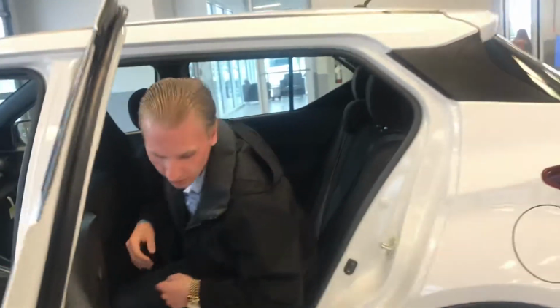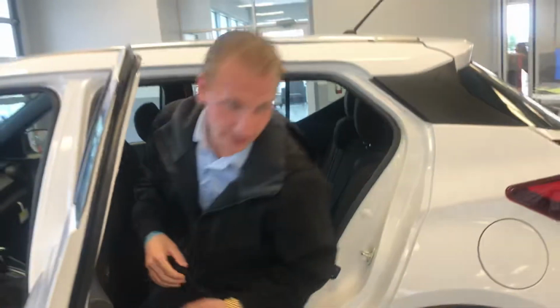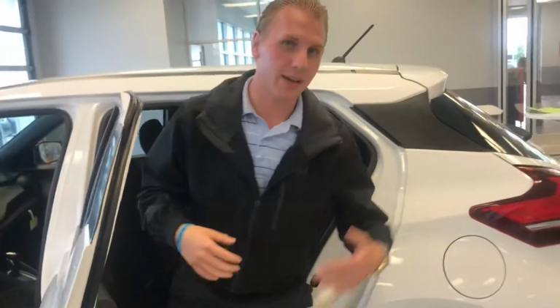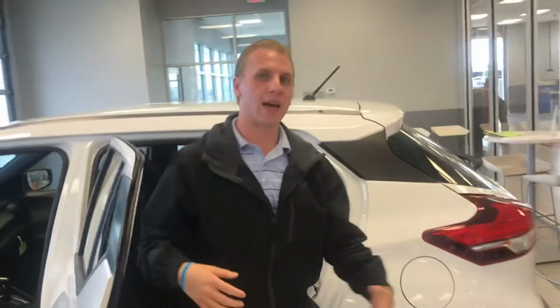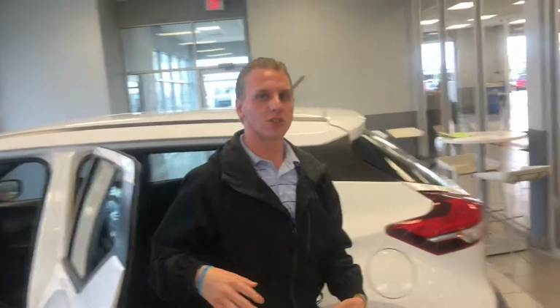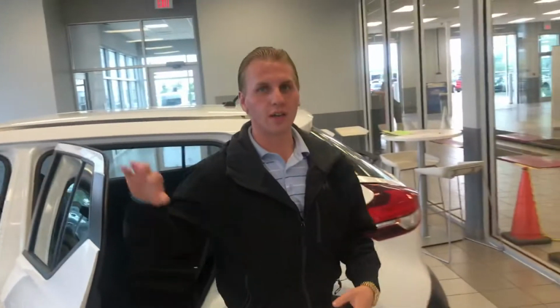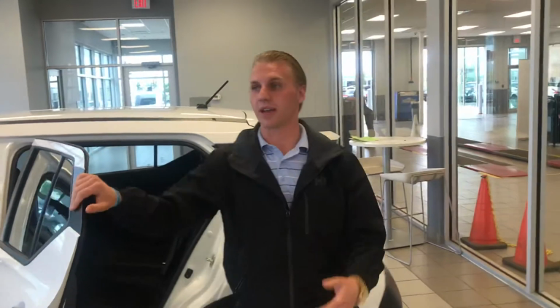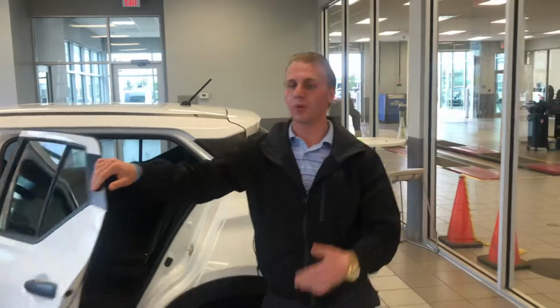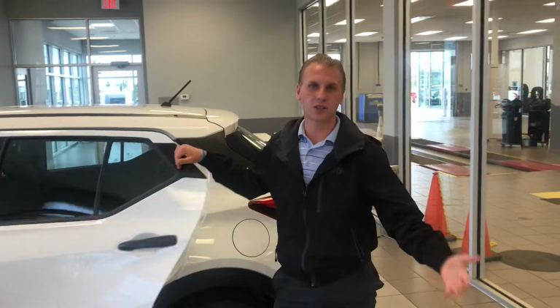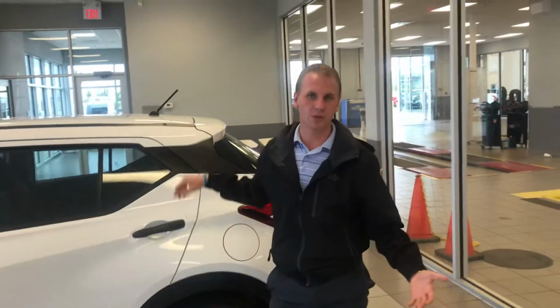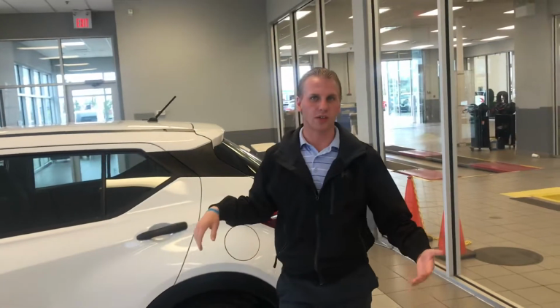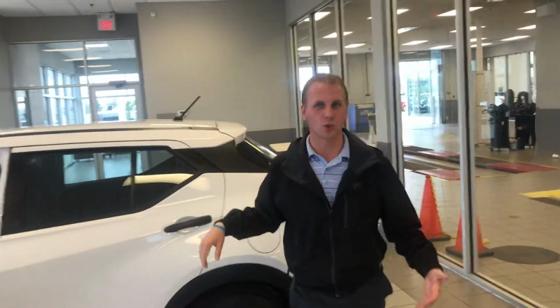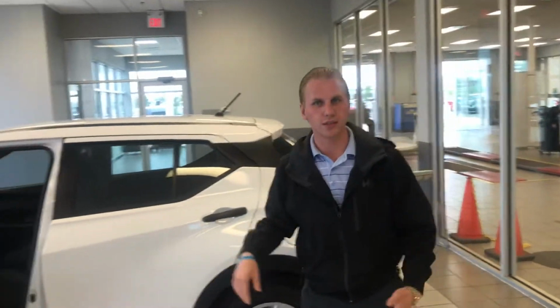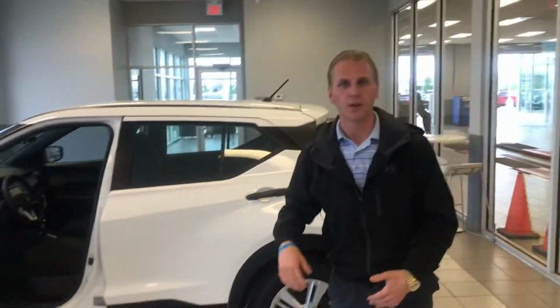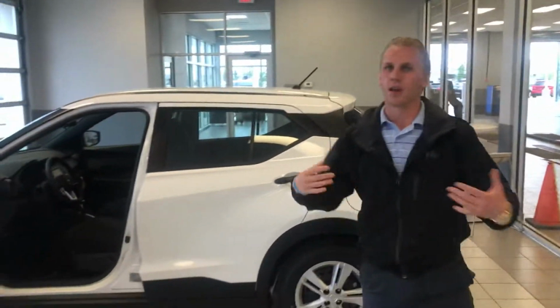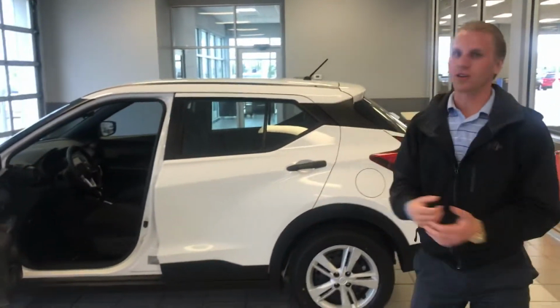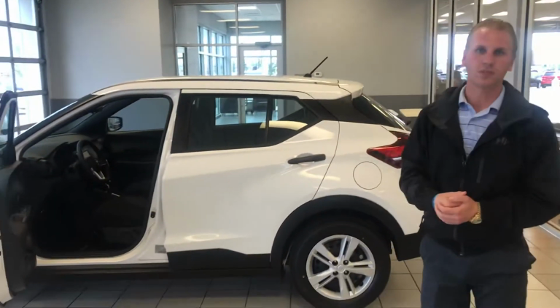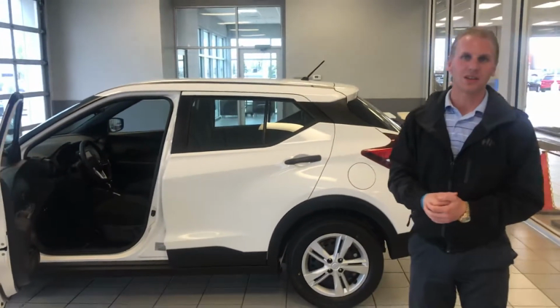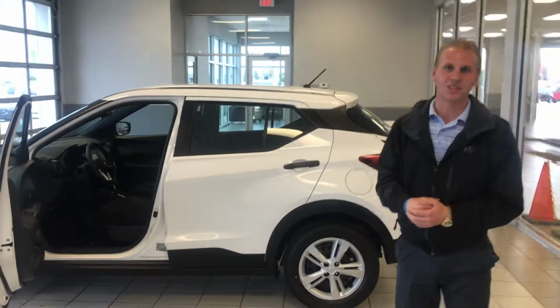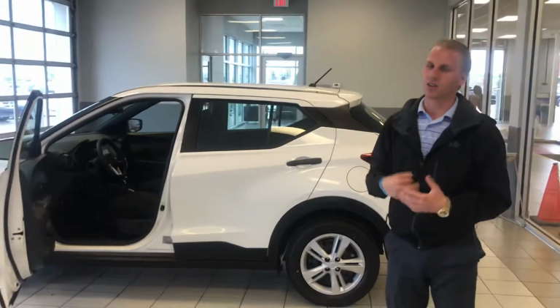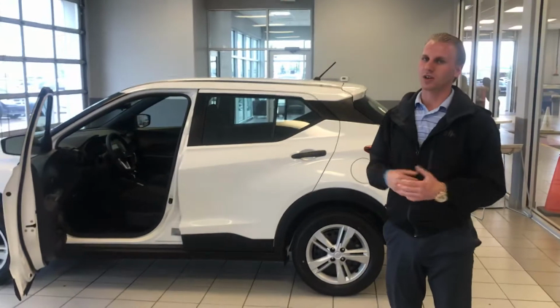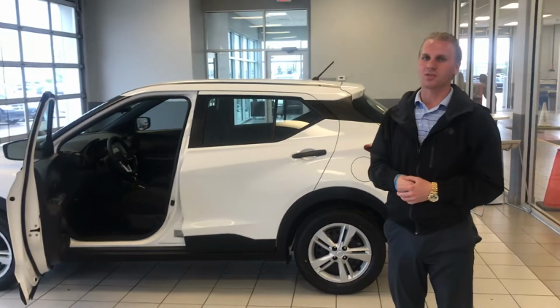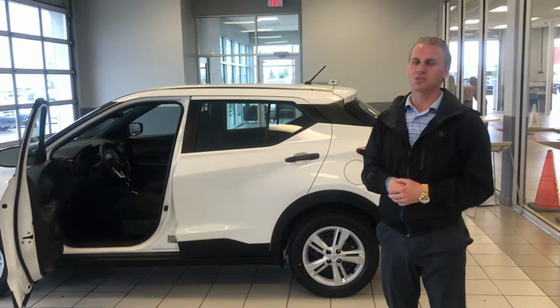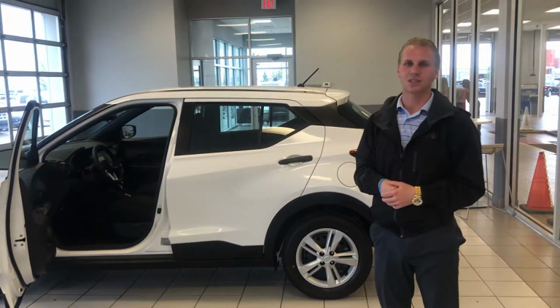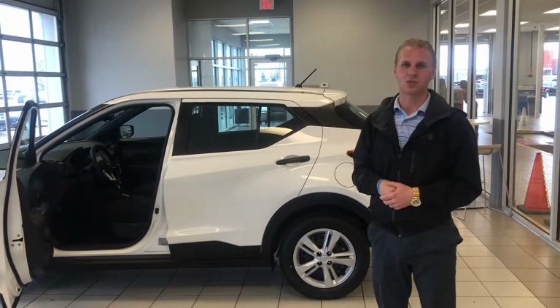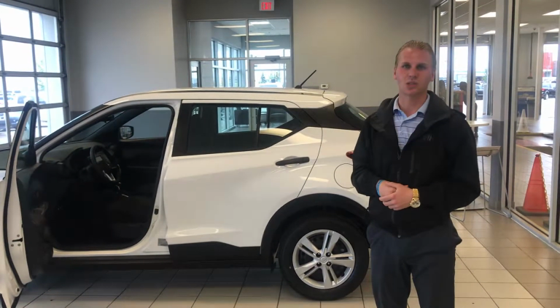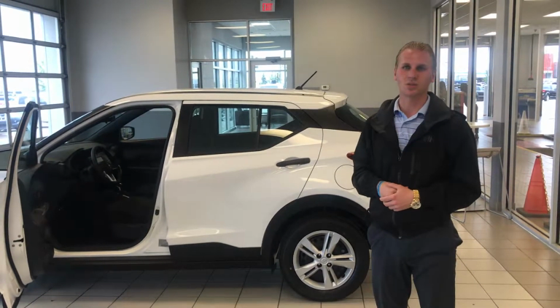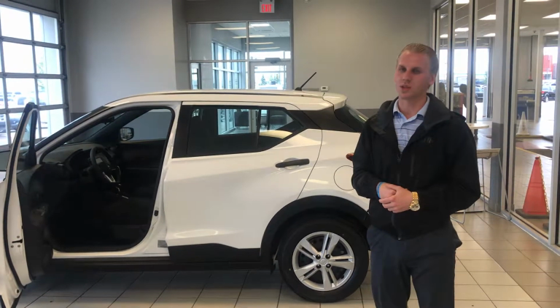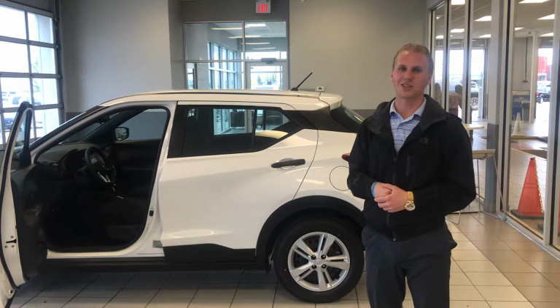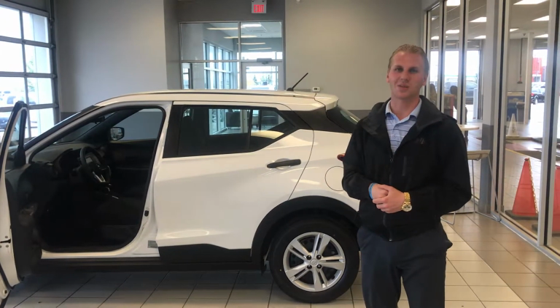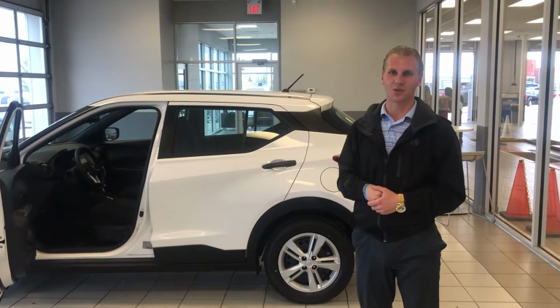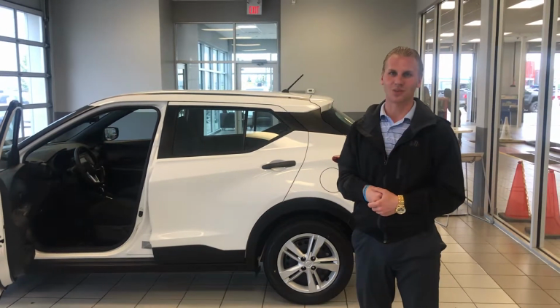So Nick, I got my manager John — he's gonna be working on some numbers for you here shortly. If you have any questions about anything in the meantime, give me a call at 780-769-0060. Thanks so much Nick, I look forward to working with you.